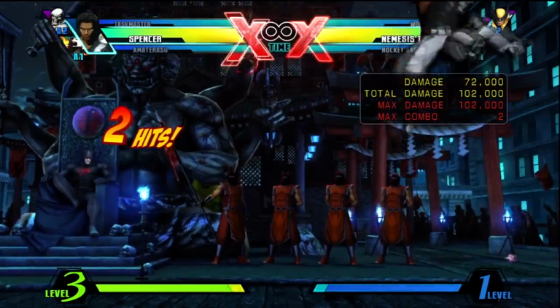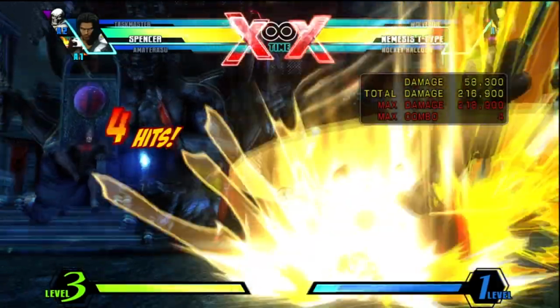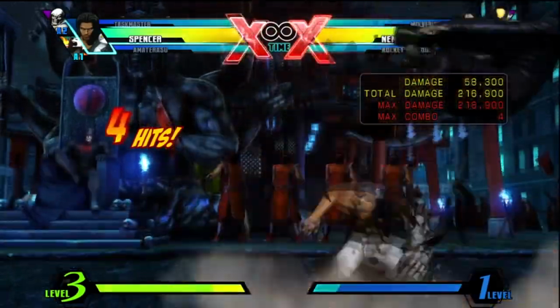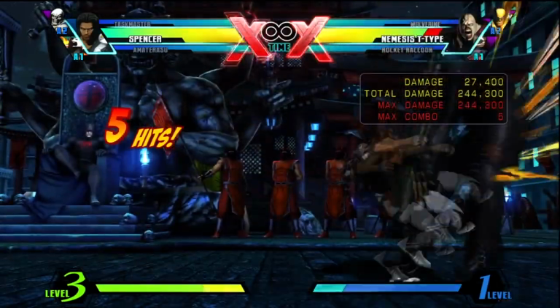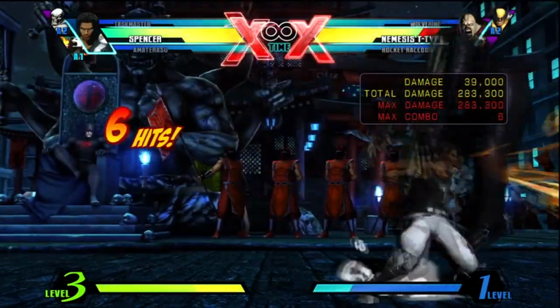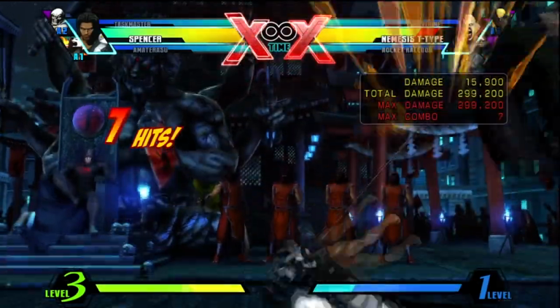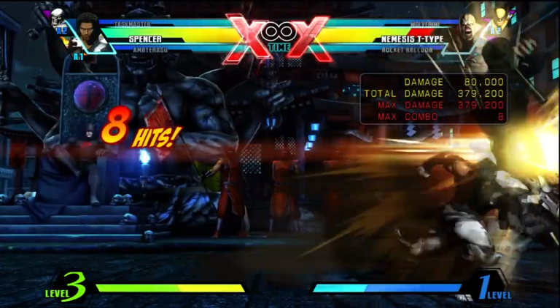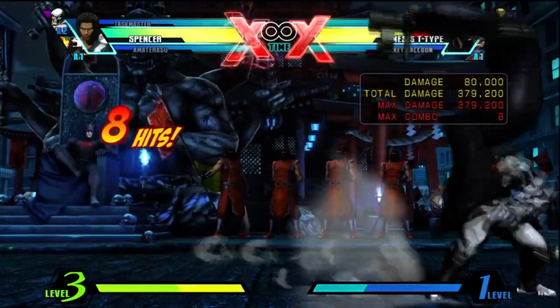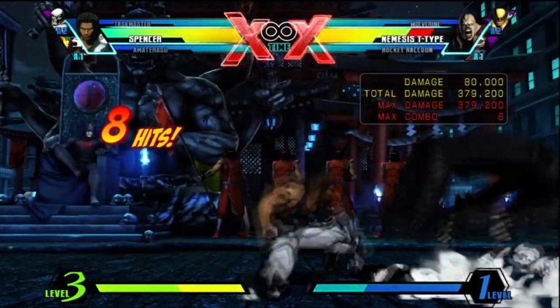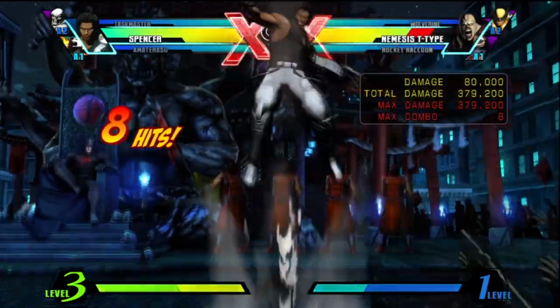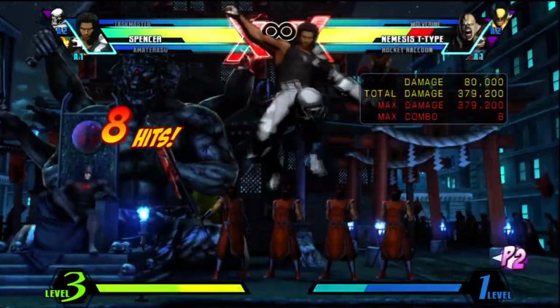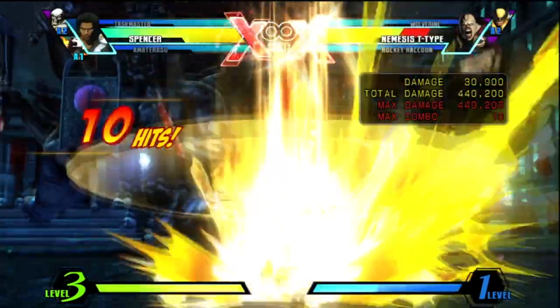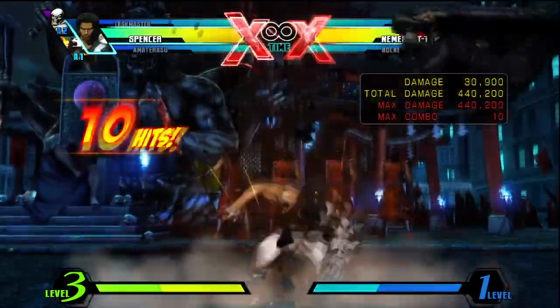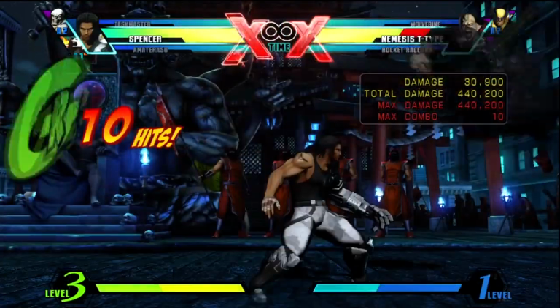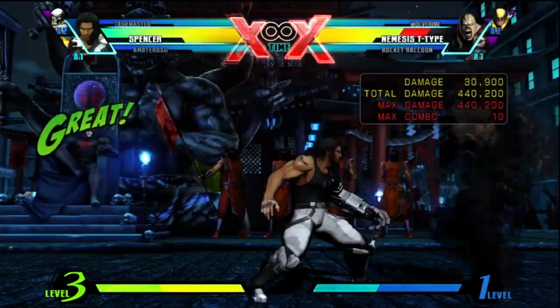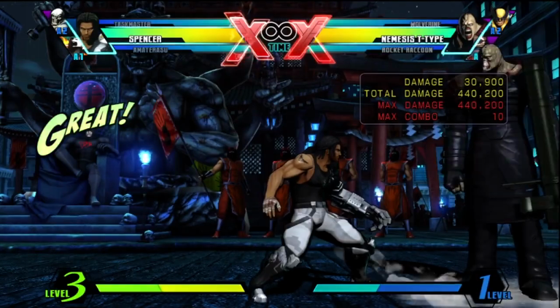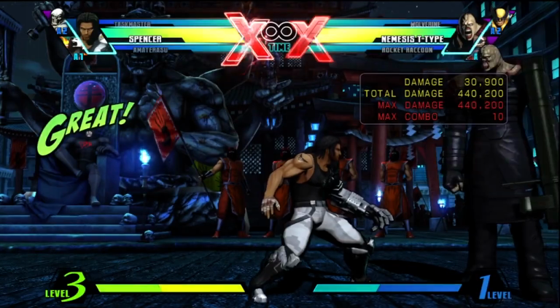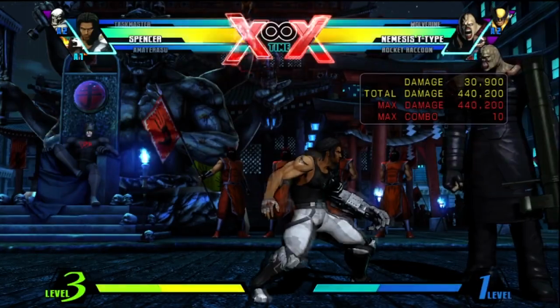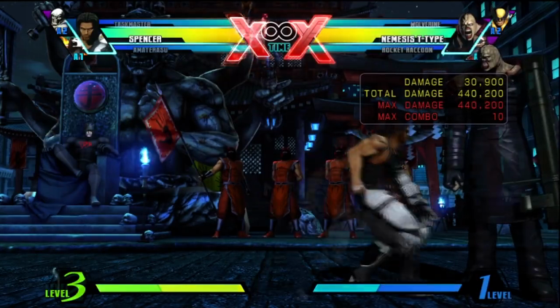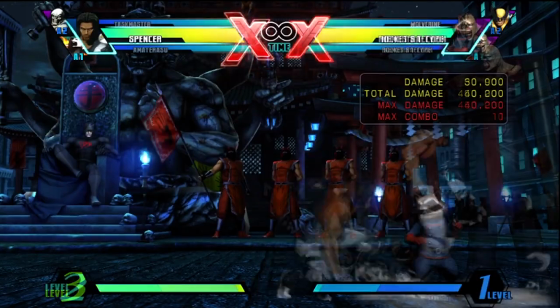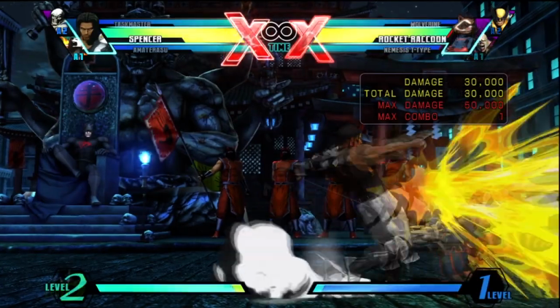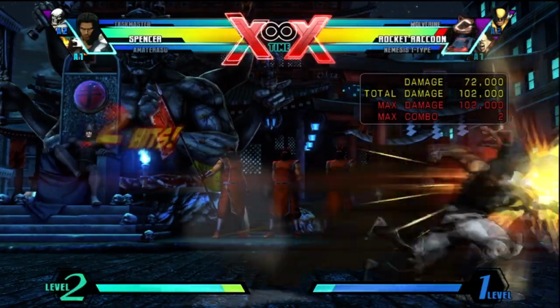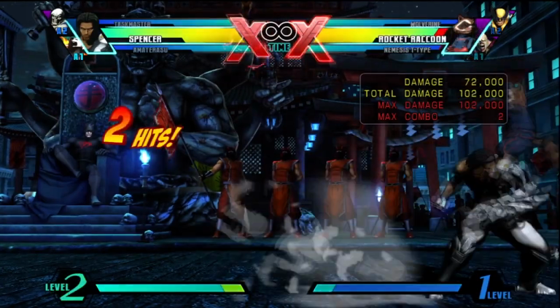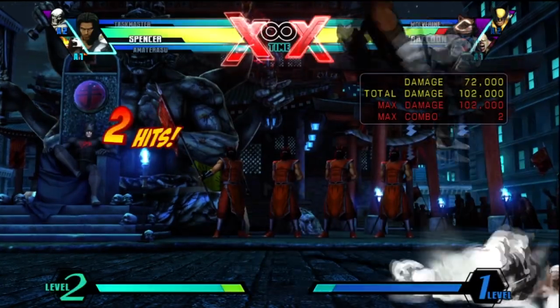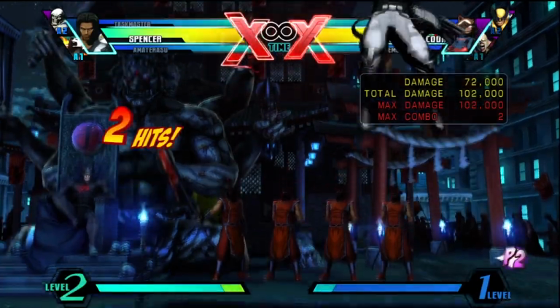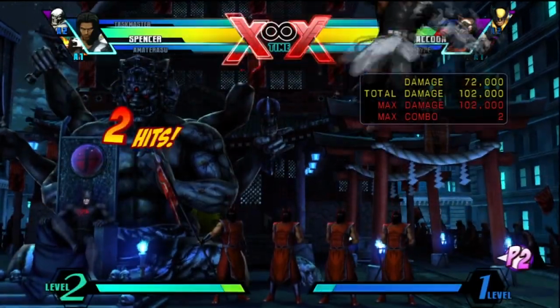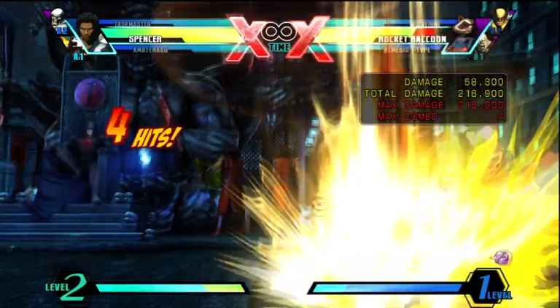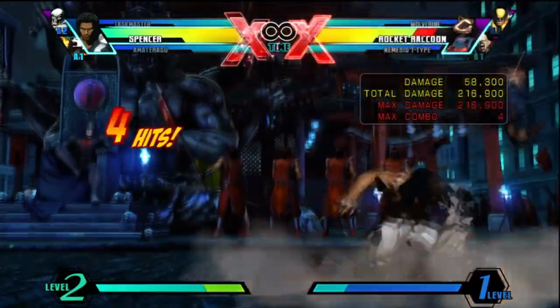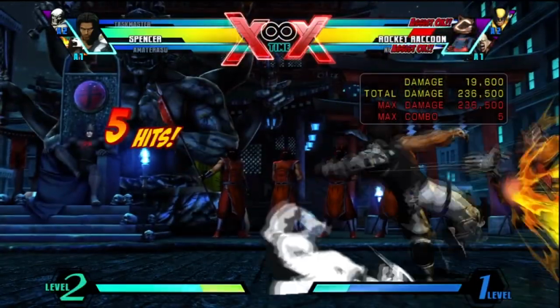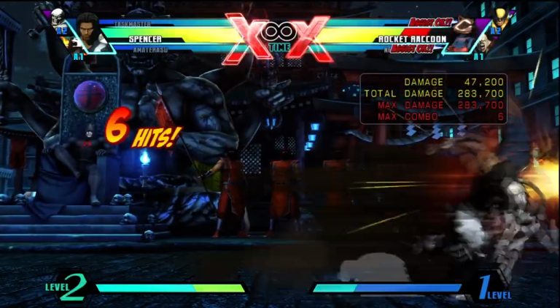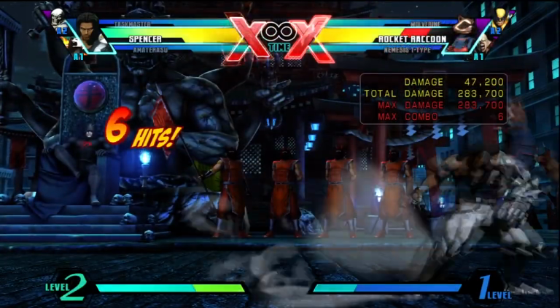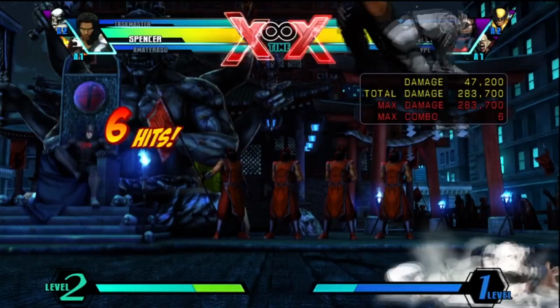Remember that the distance you have to go back to only hit with a shockwave can vary depending on your opponent. Against Nemesis, you may have to dash a bit further back than you might be comfortable with practicing on mid-sized characters. Against Rocket Raccoon, Joe, and Arthur, you can just hold up-back and that'd be sufficient.